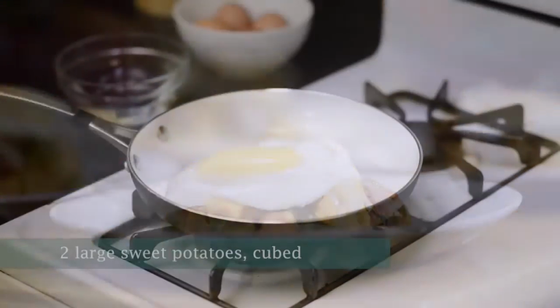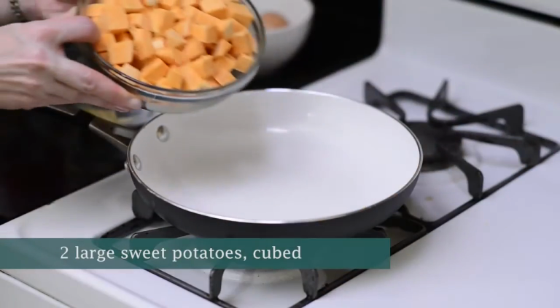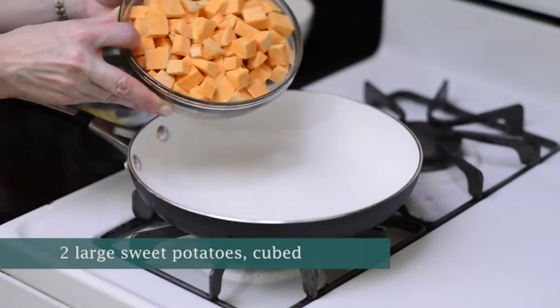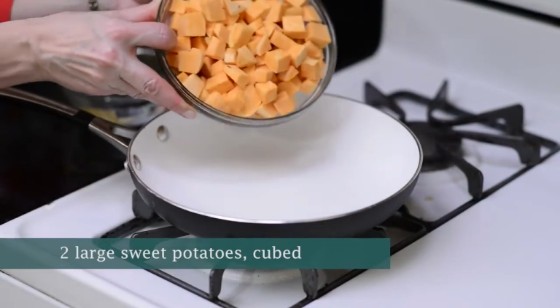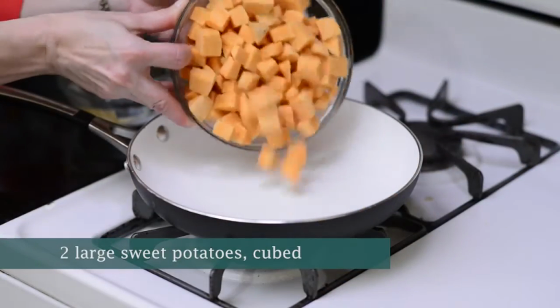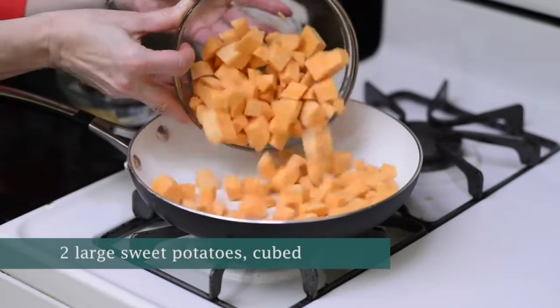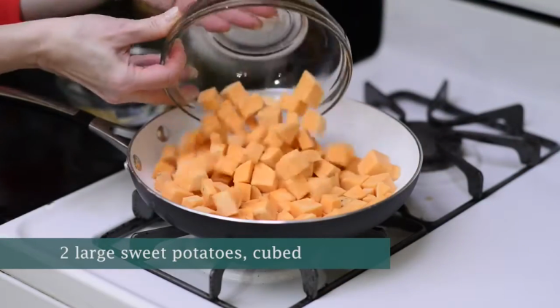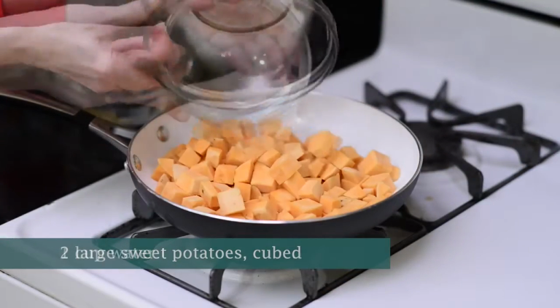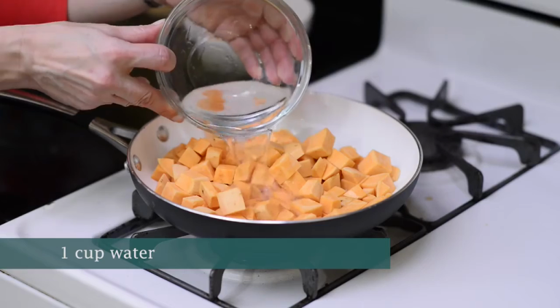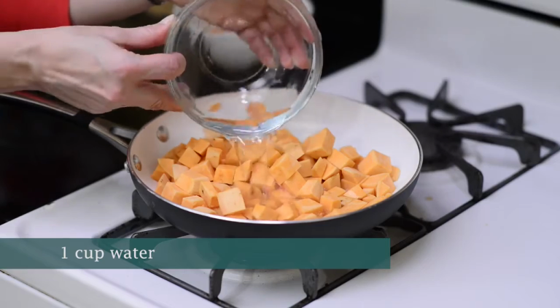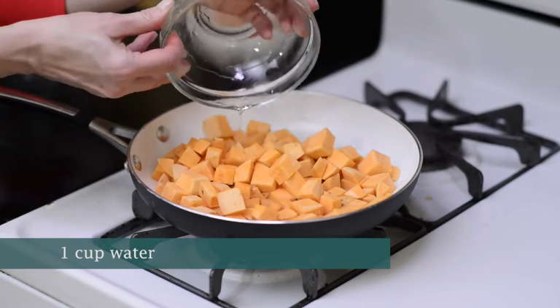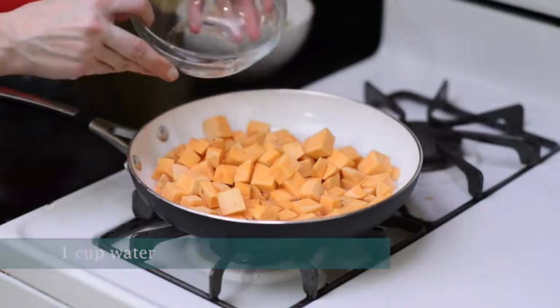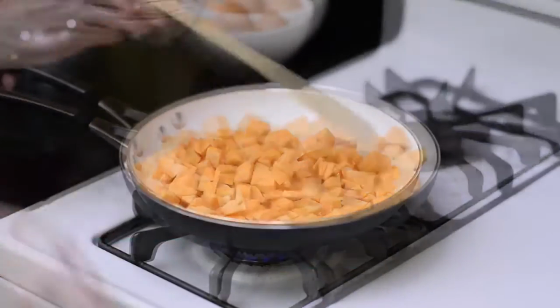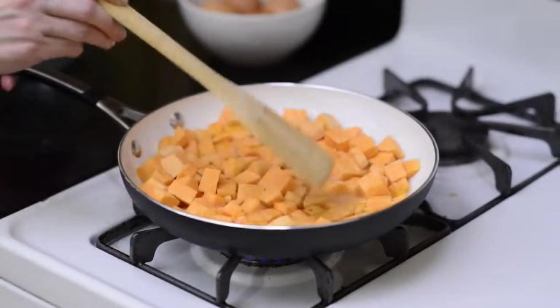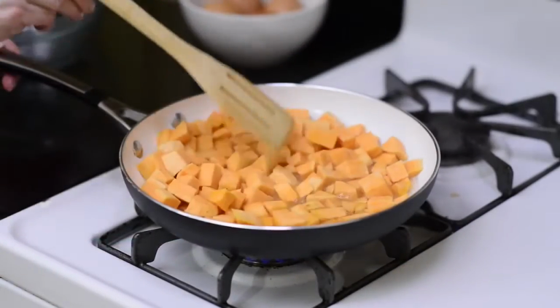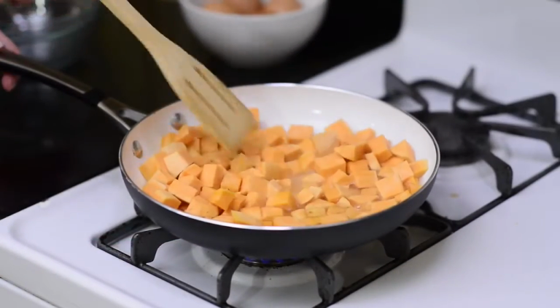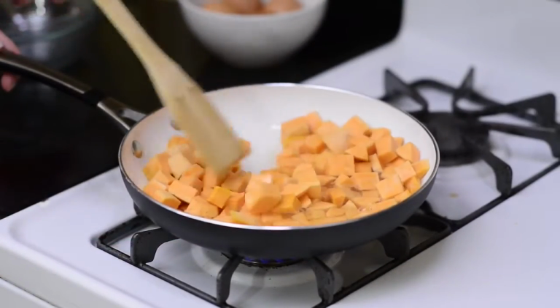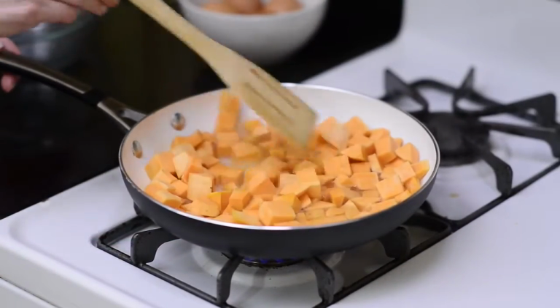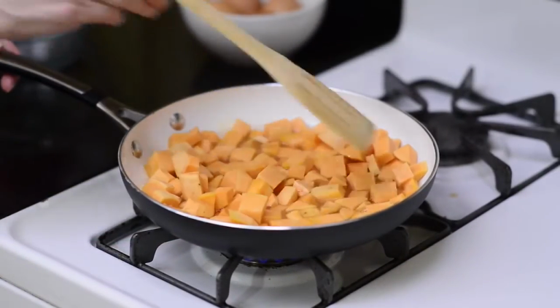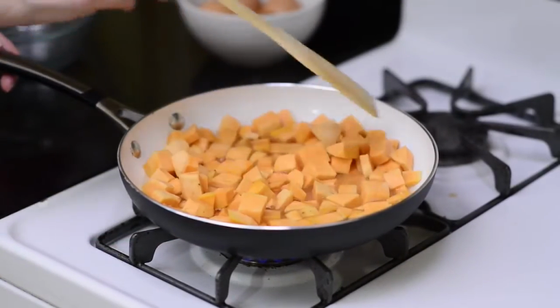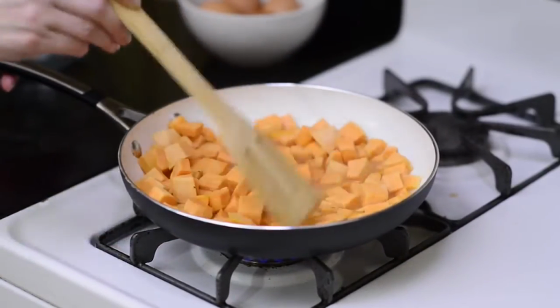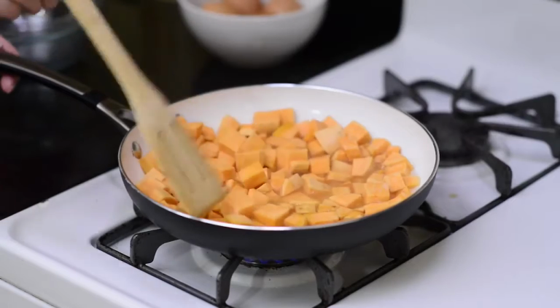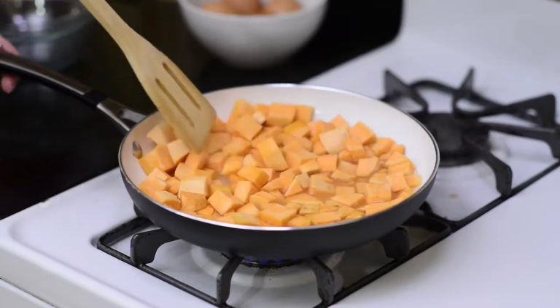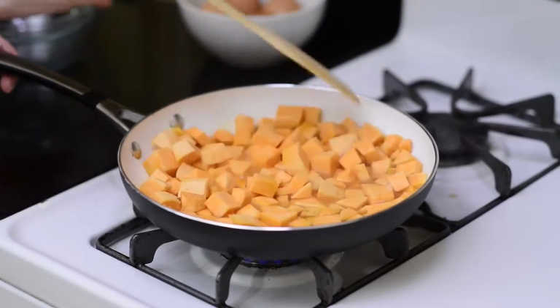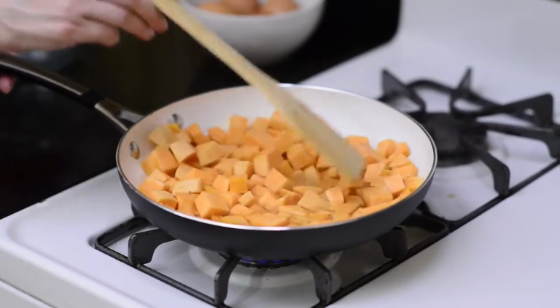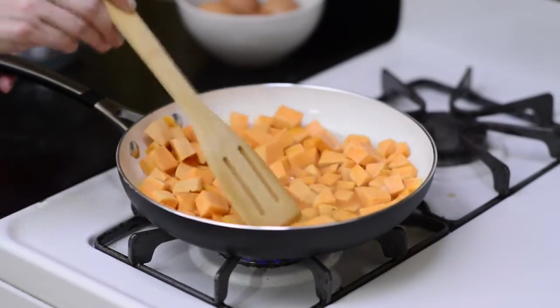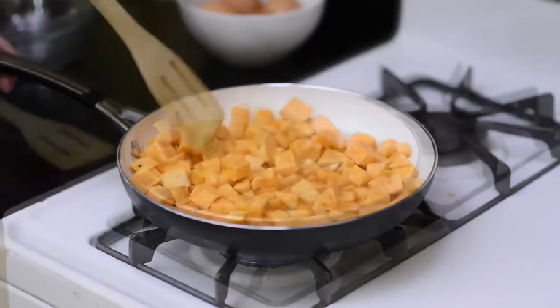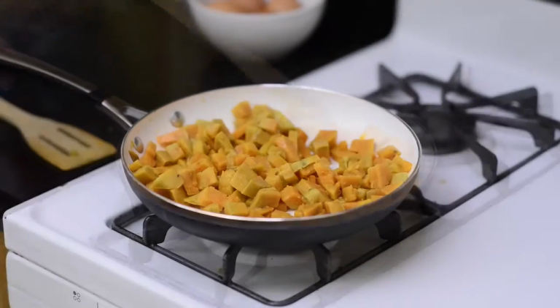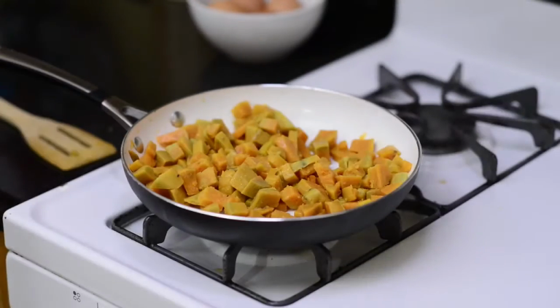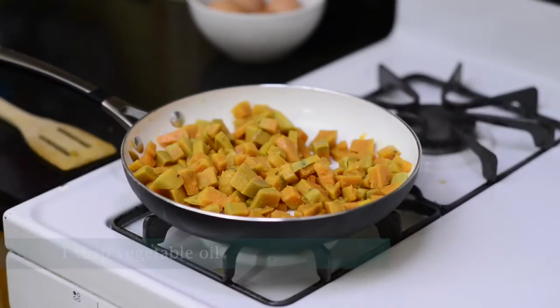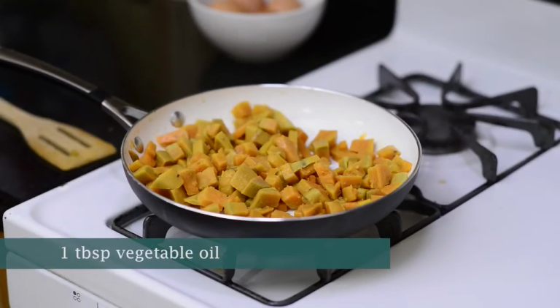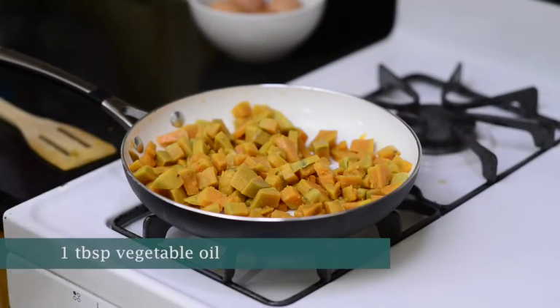First, we'll cut the sweet potatoes into cubes and put them in a skillet with a cup of water. We can bring the whole thing to a boil. Then we'll reduce the heat to low and simmer it for about 20 minutes, stirring occasionally until the water has been absorbed by the sweet potatoes.